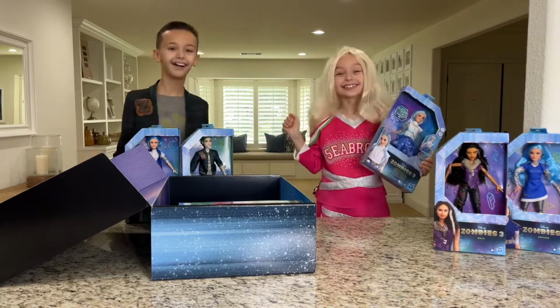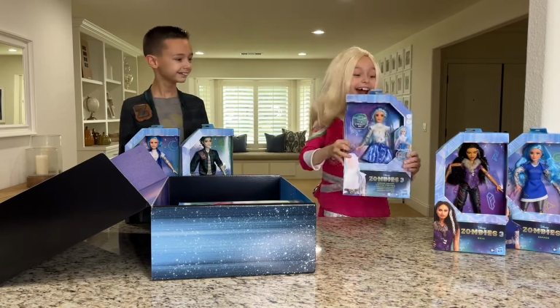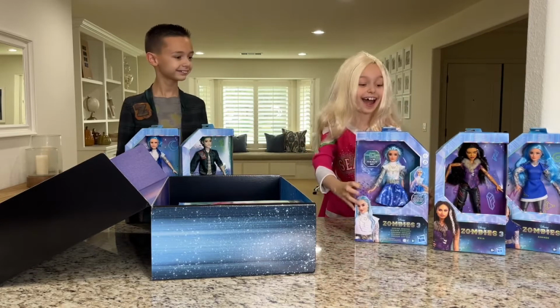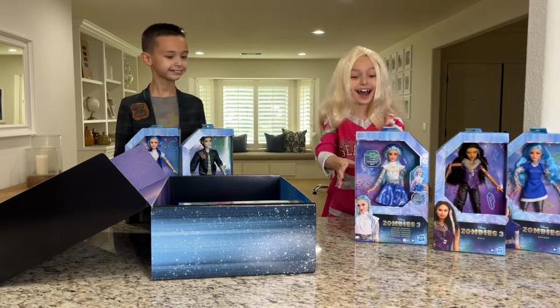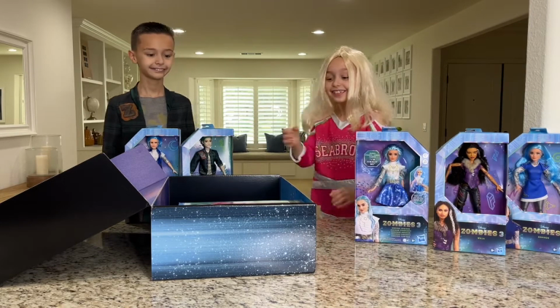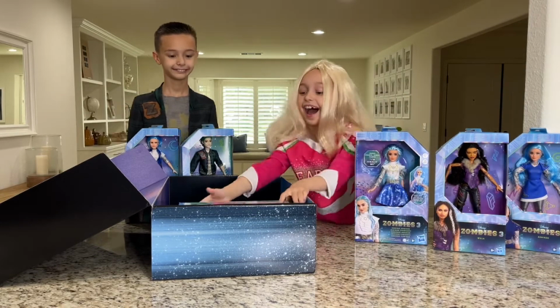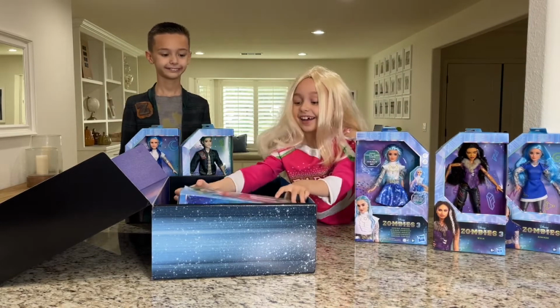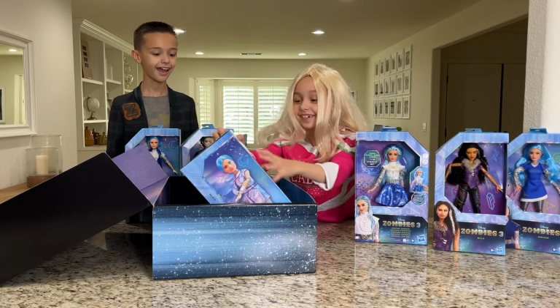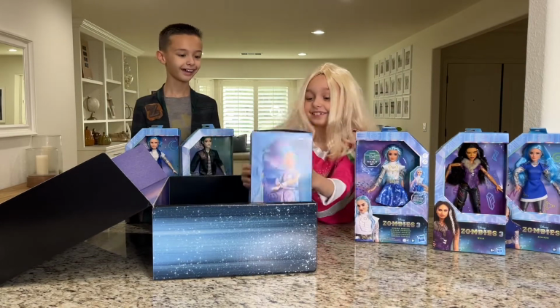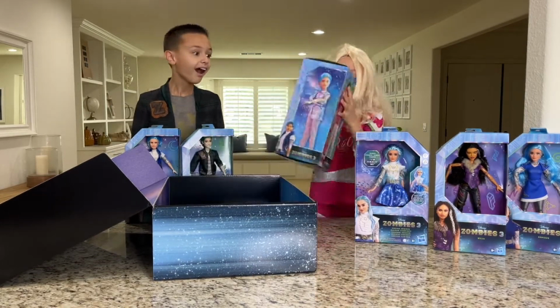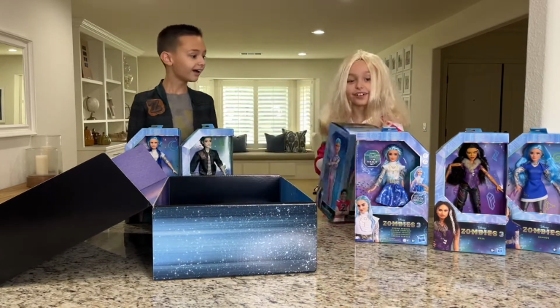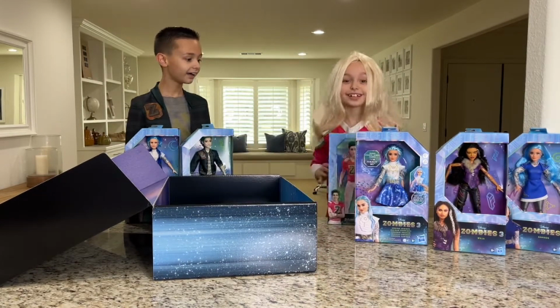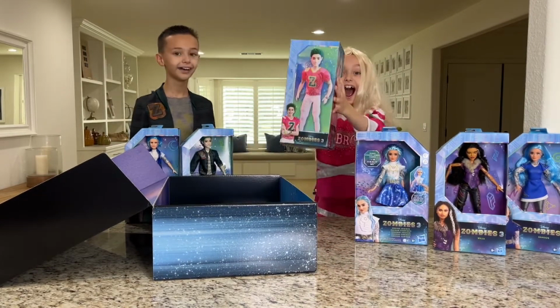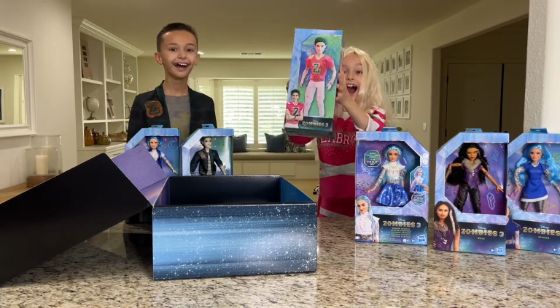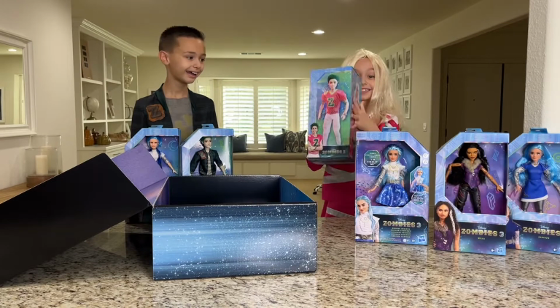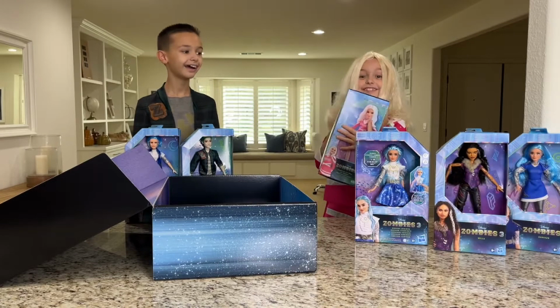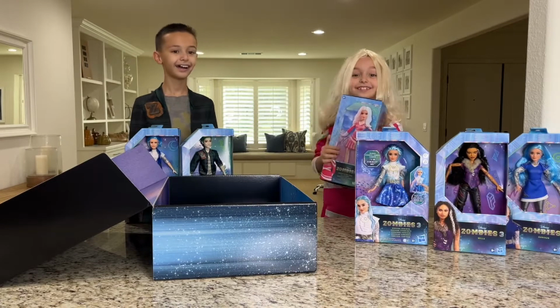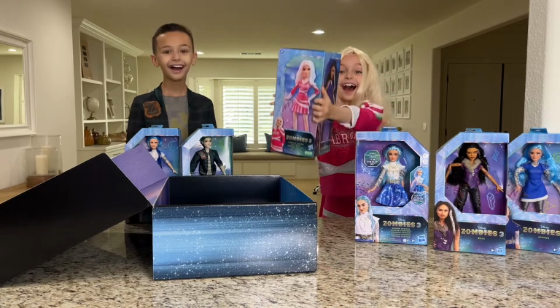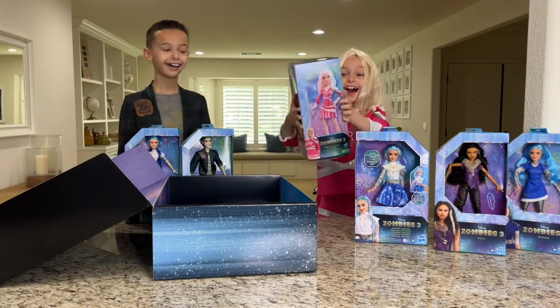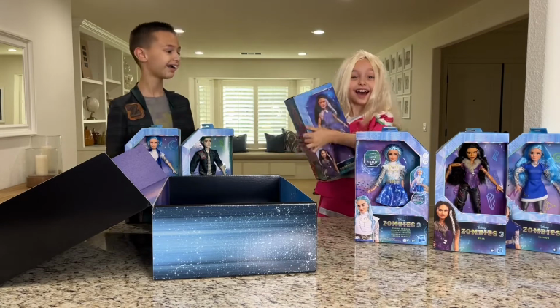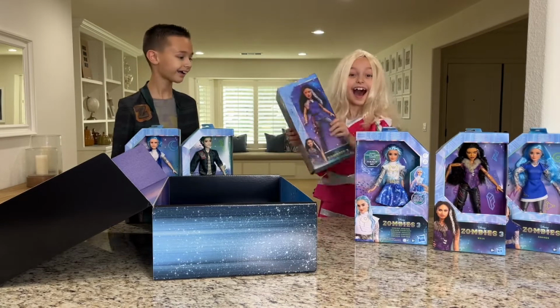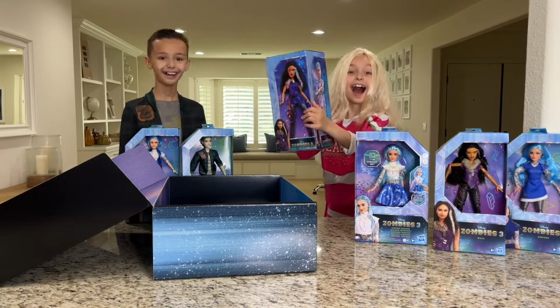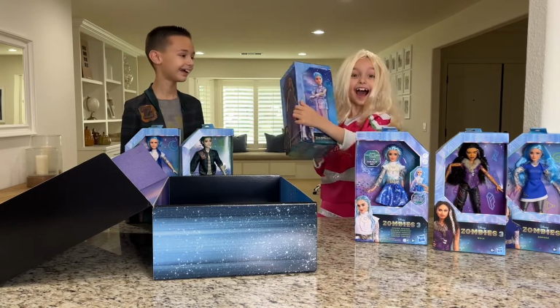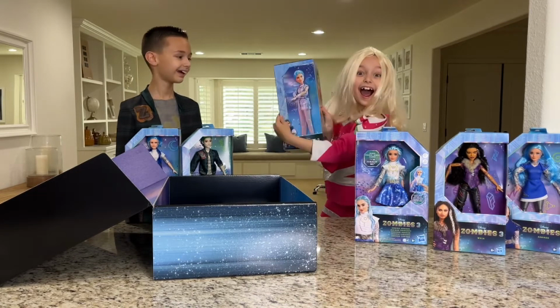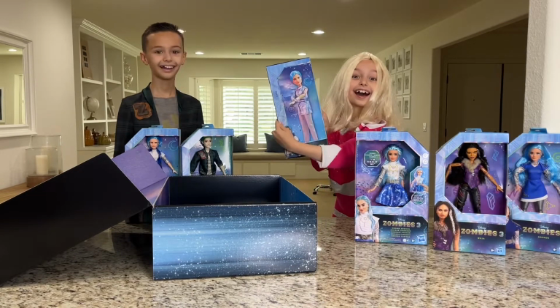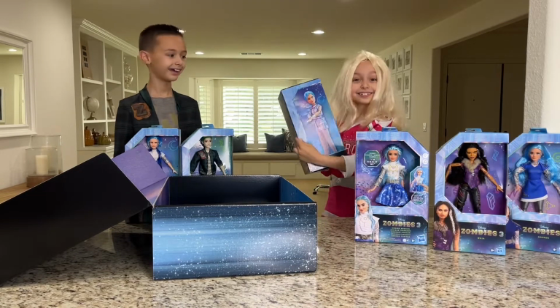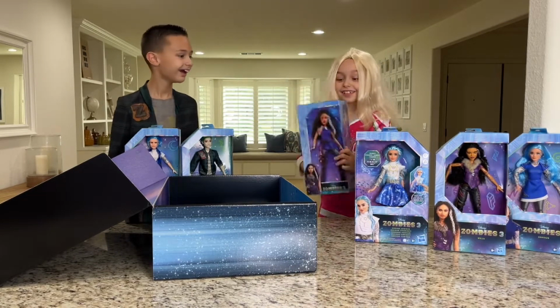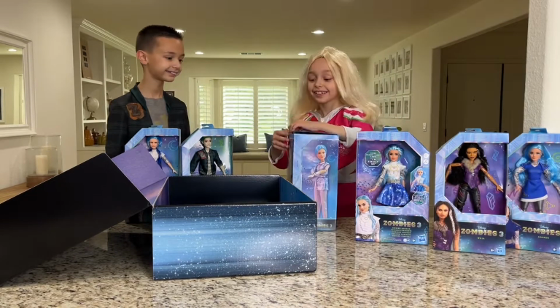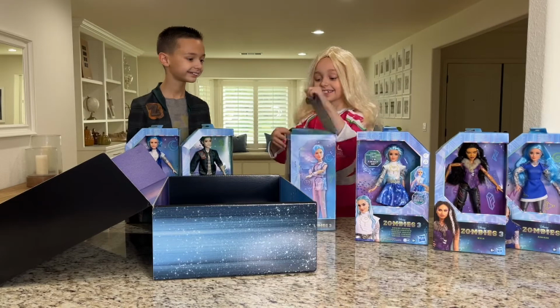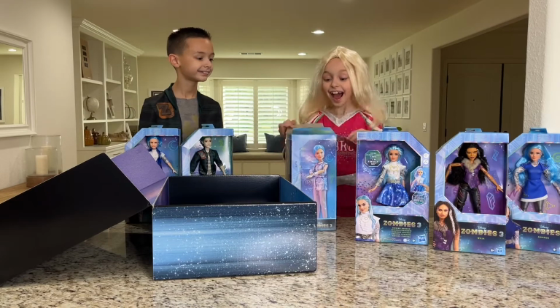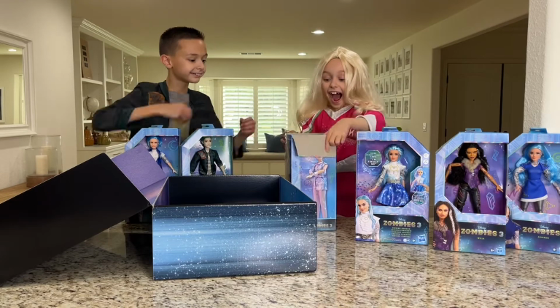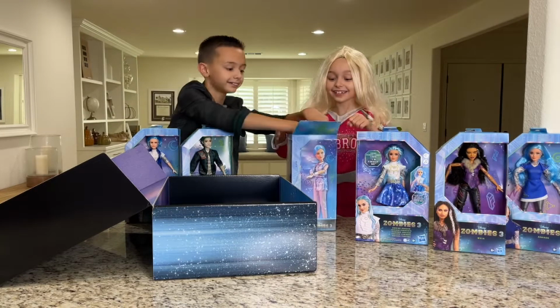Aspen wearing an iconic alien outfit and singing Addison, and the Disney Zombies 3 Leader of the Pack four-pack. The dolls are 12 inches and the outfits are removable.